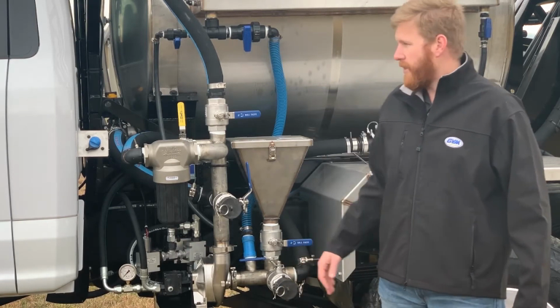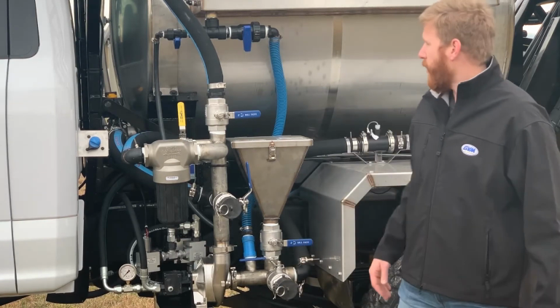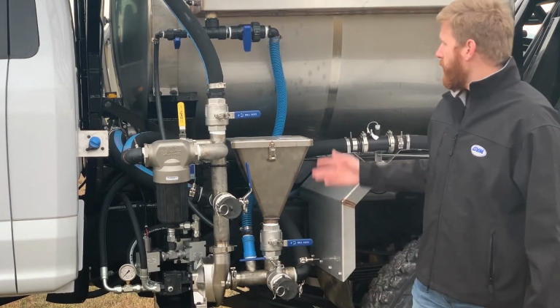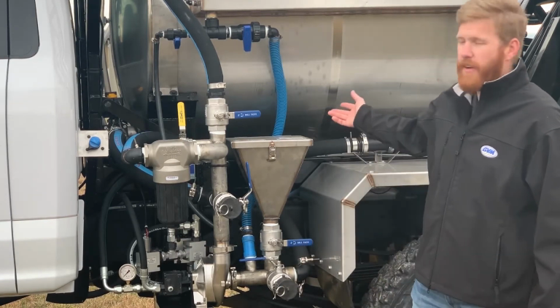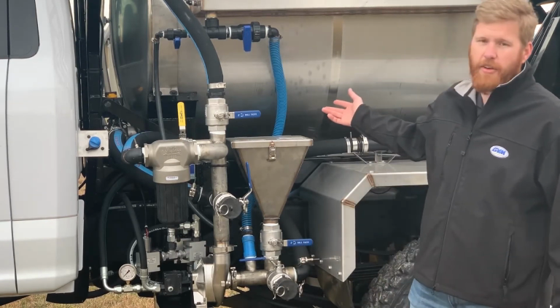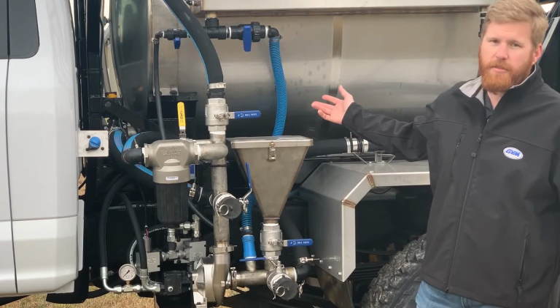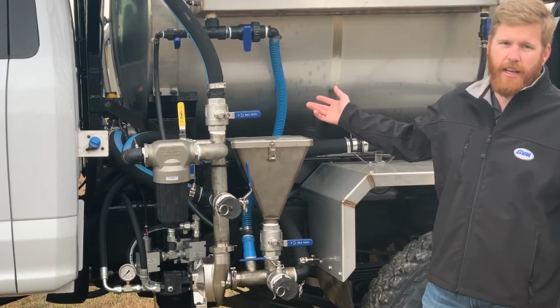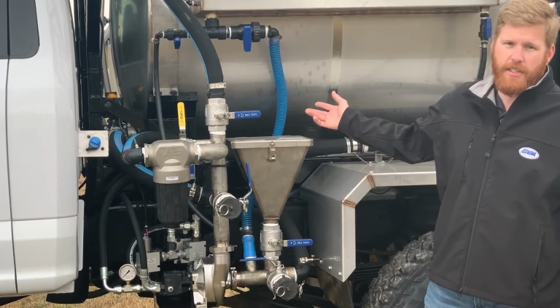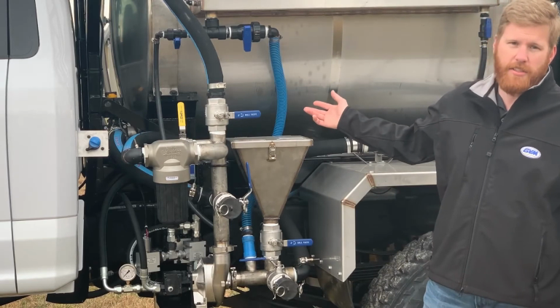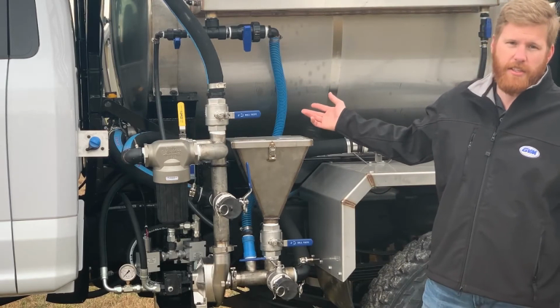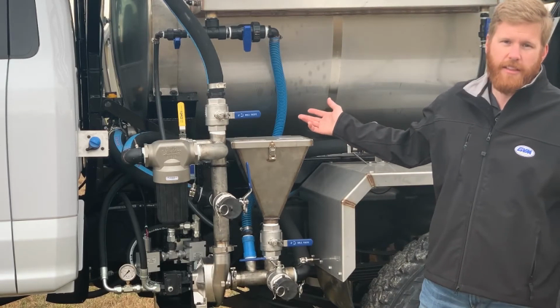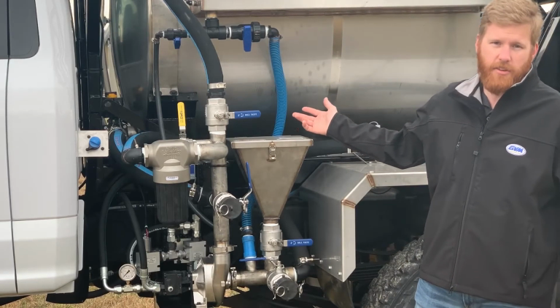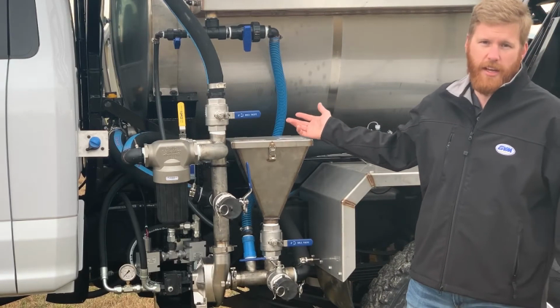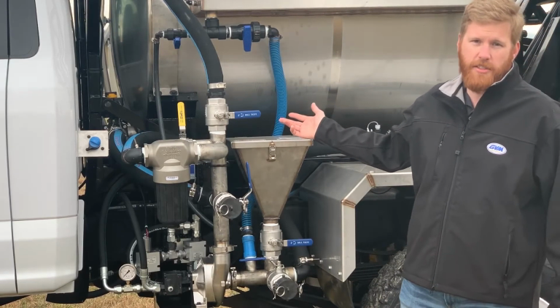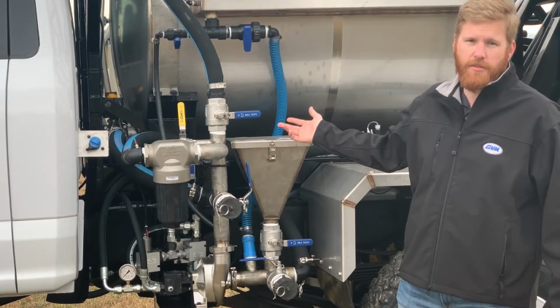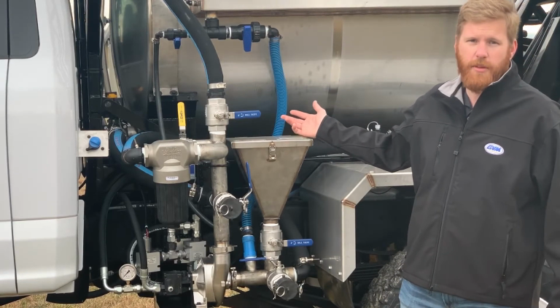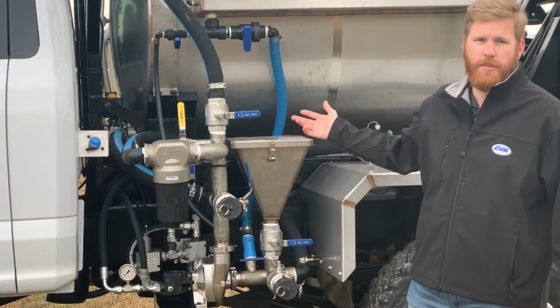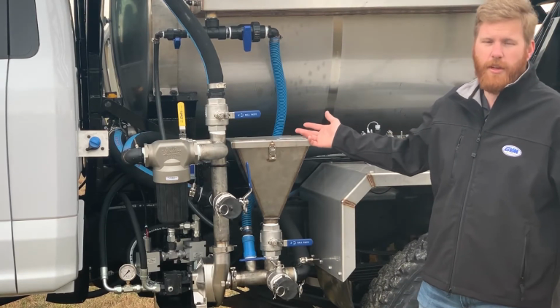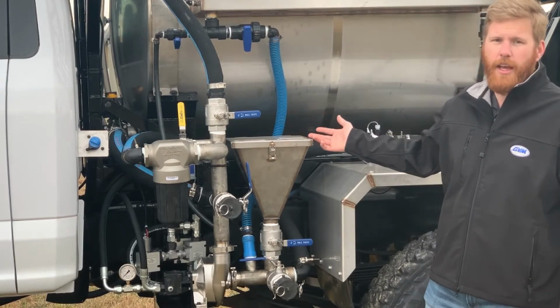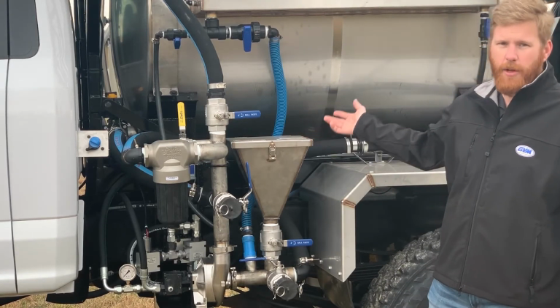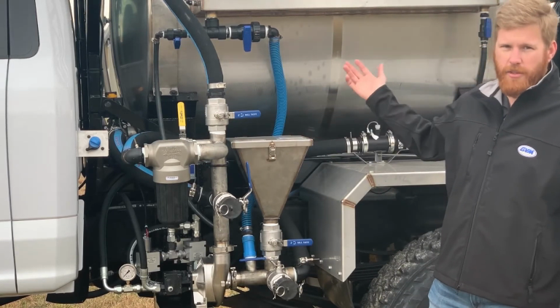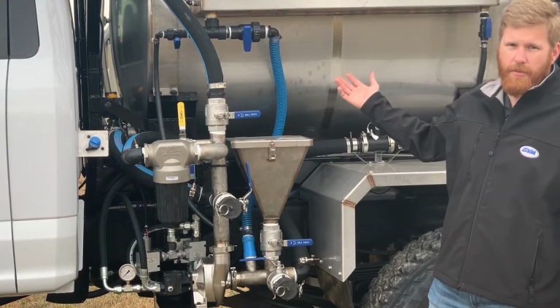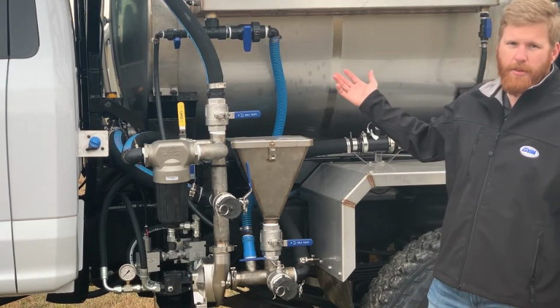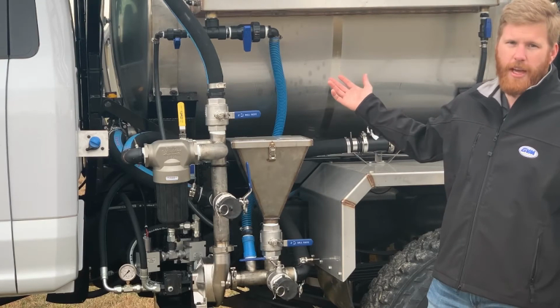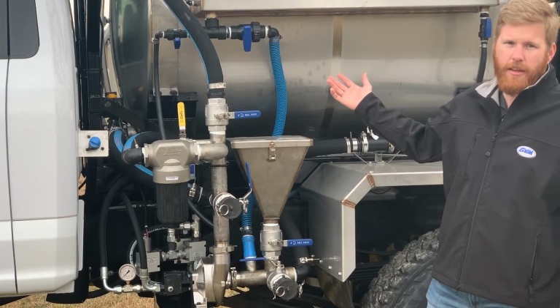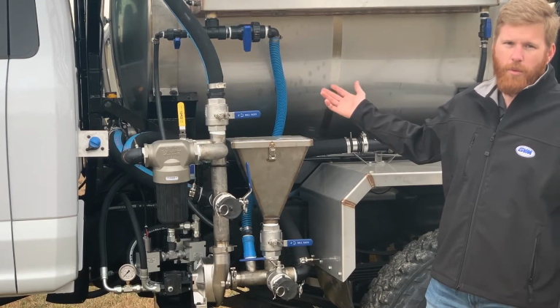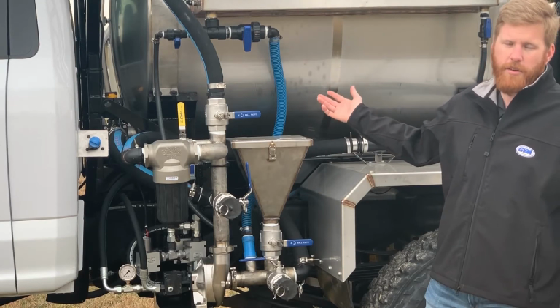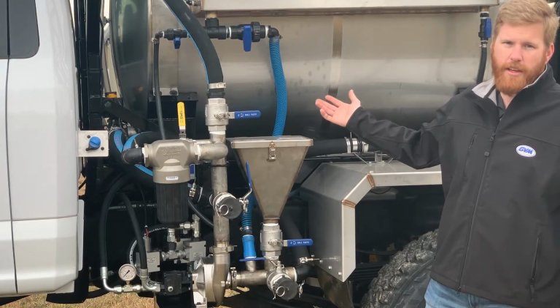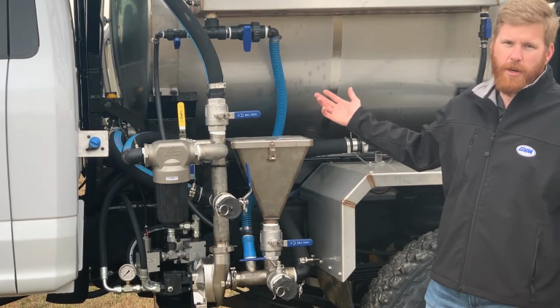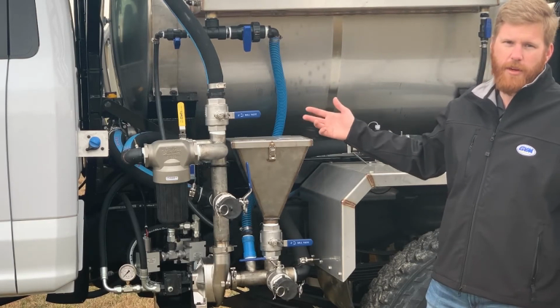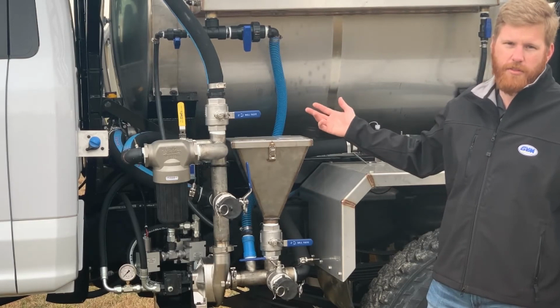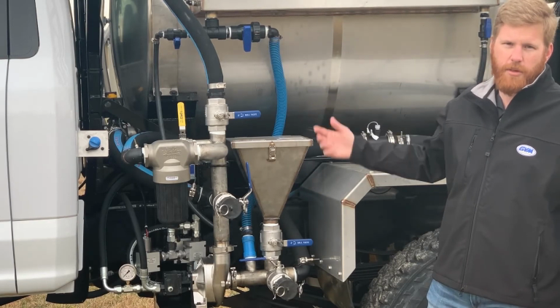The tank on this is a 550-gallon stainless steel tank — that's our standard size for this unit — and we also offer a 30-gallon water tank as well for extra storage.